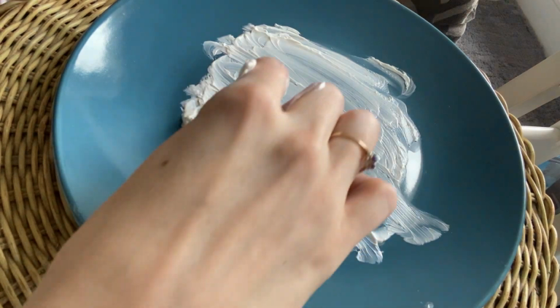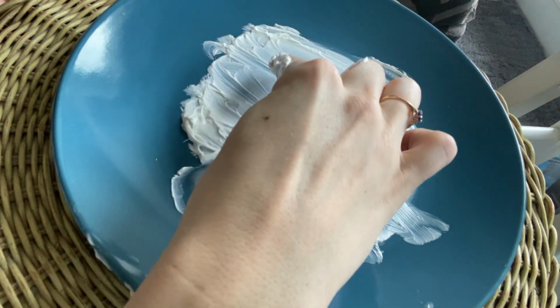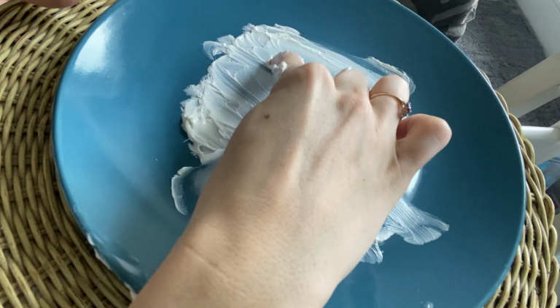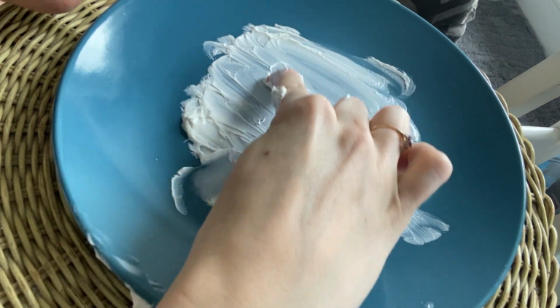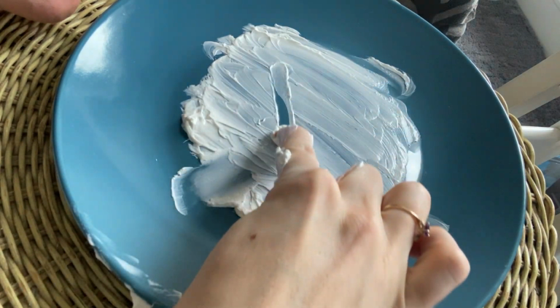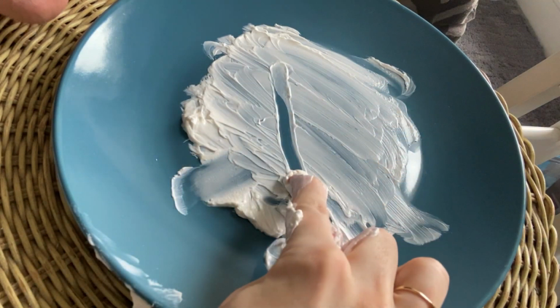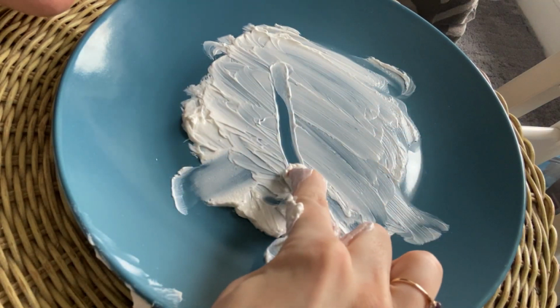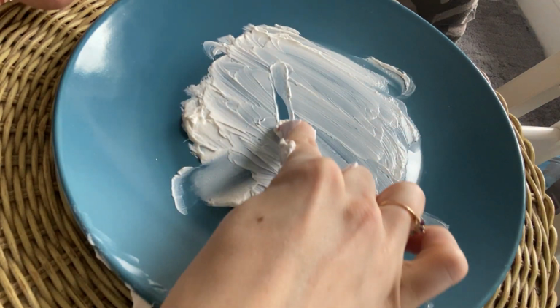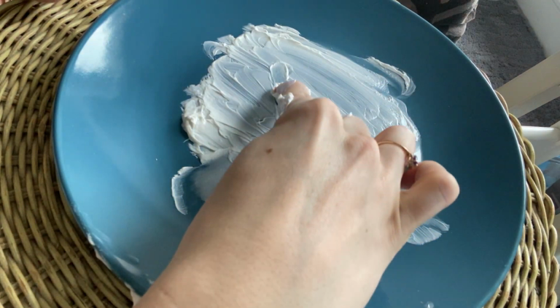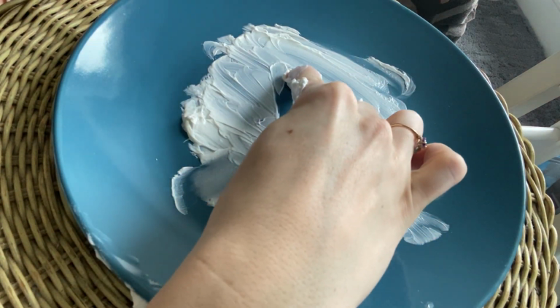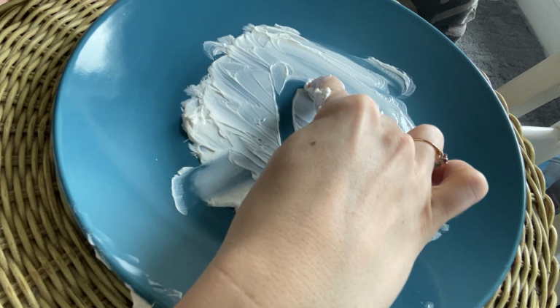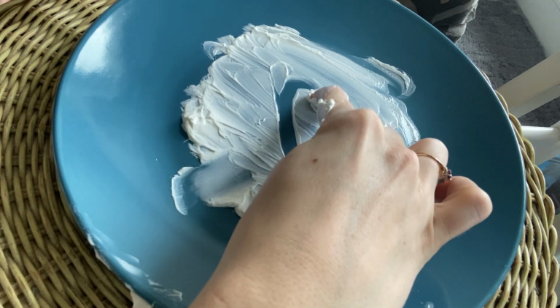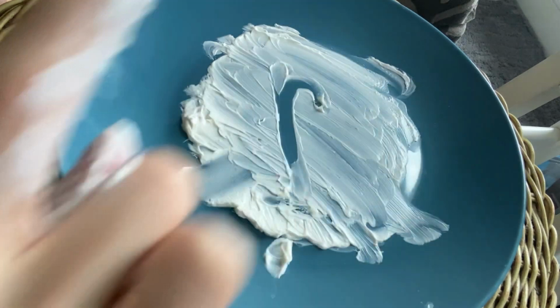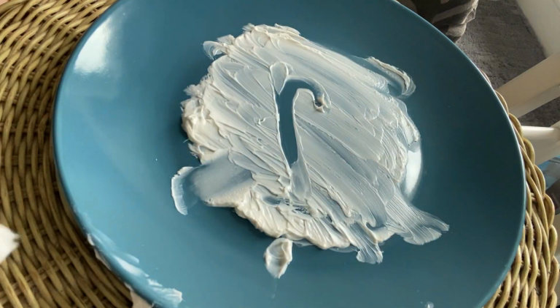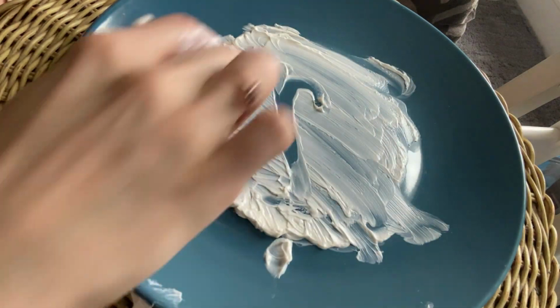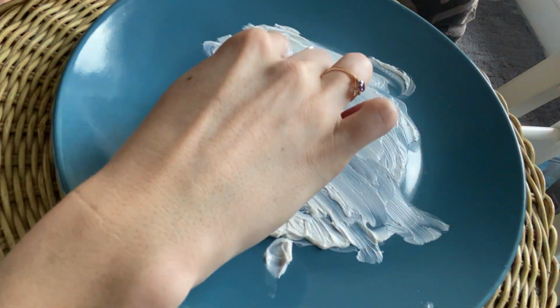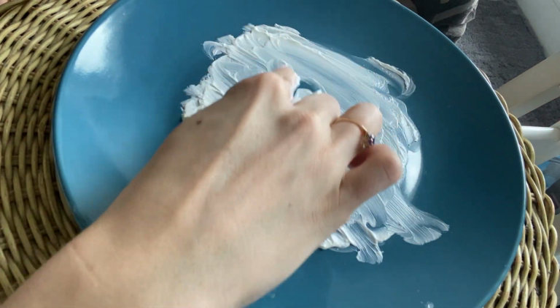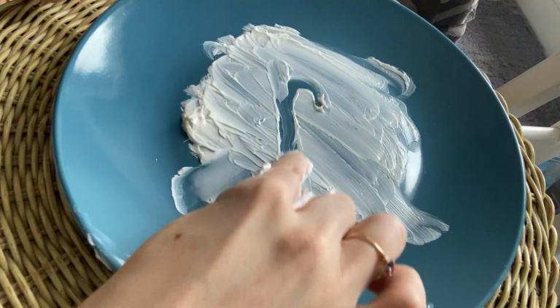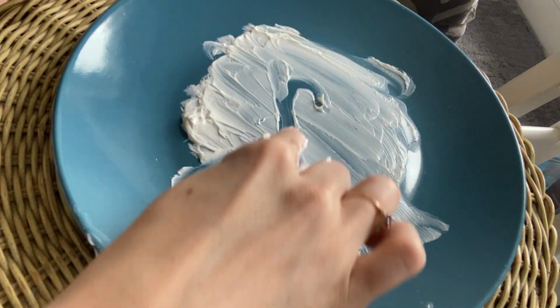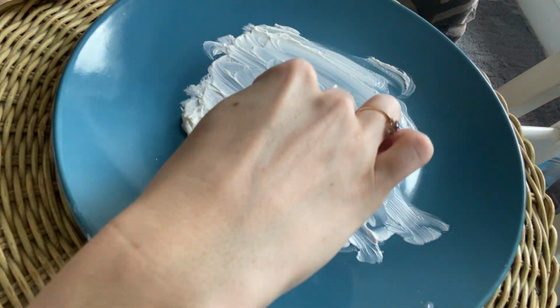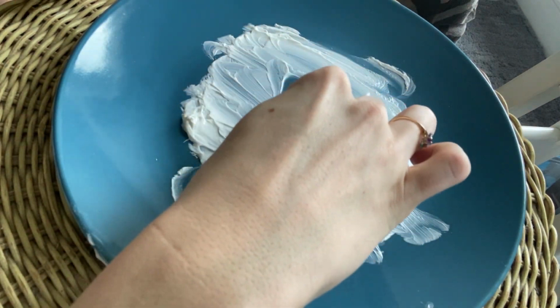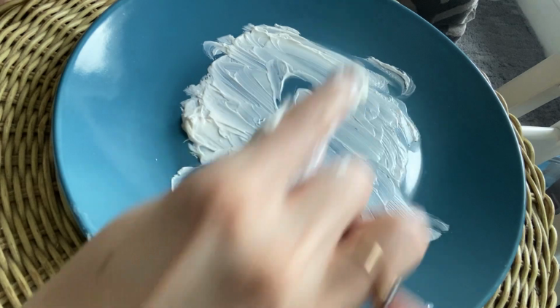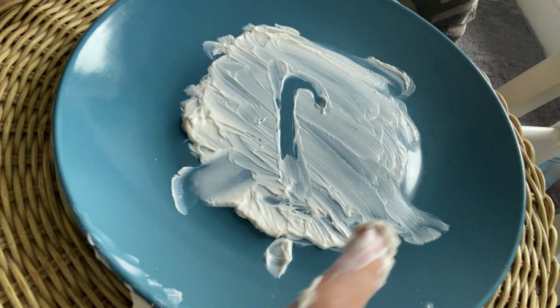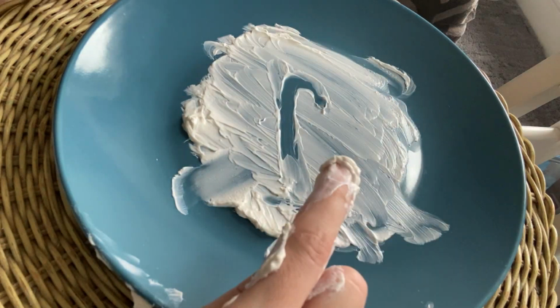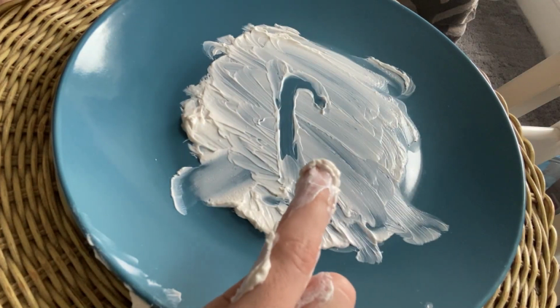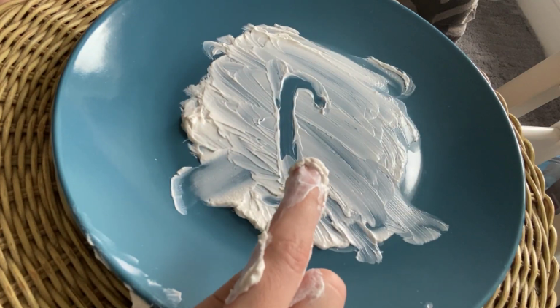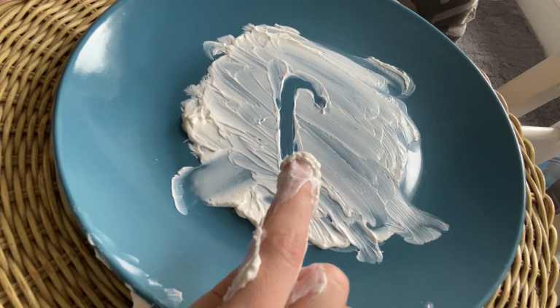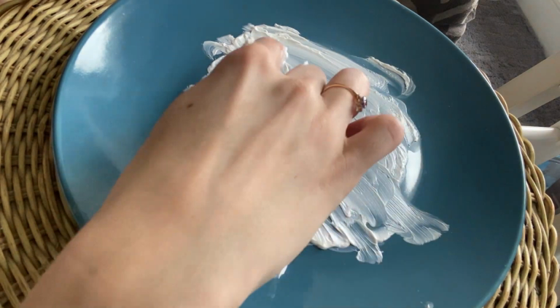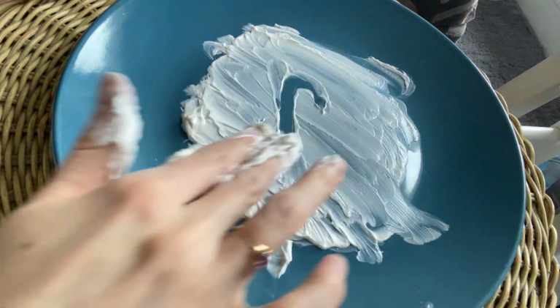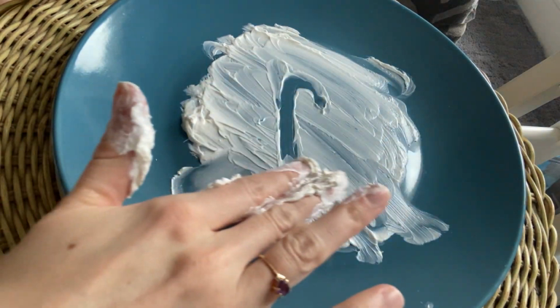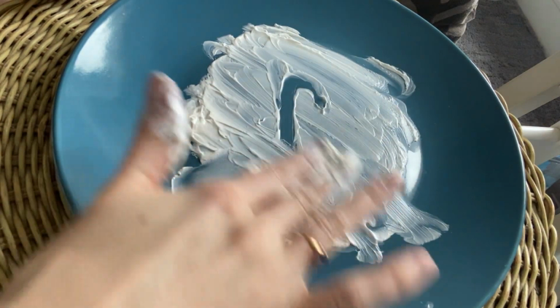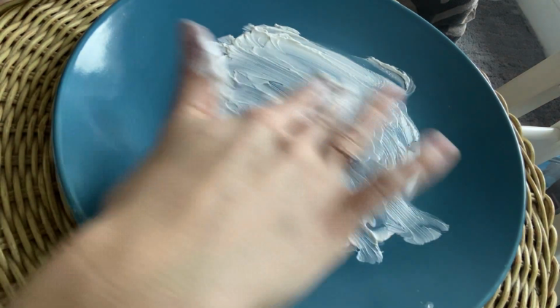R. Straight down, slide up, little curve. Straight down, slide up, little curve. You don't want to go all the way down because then it will look like an N. Lowercase r.